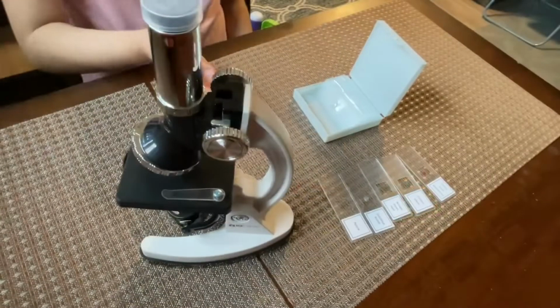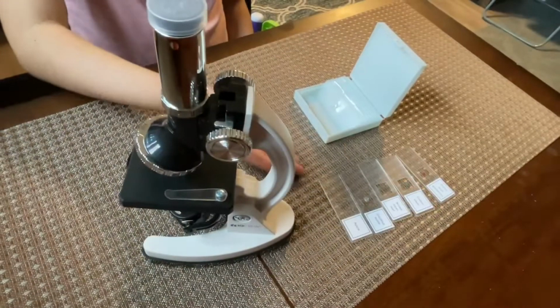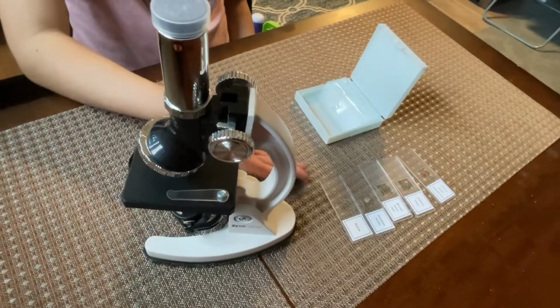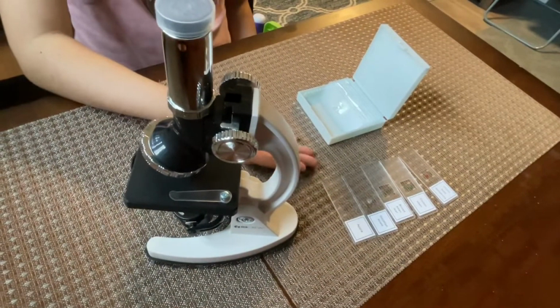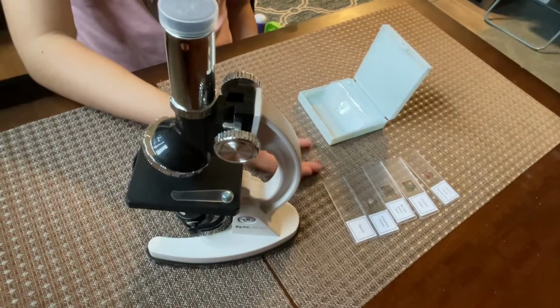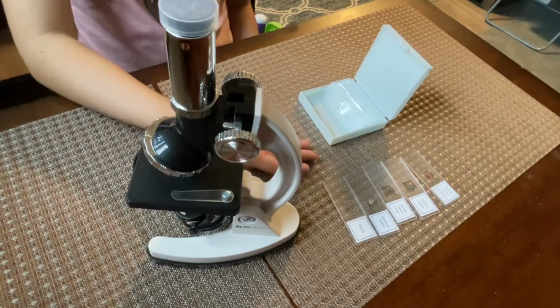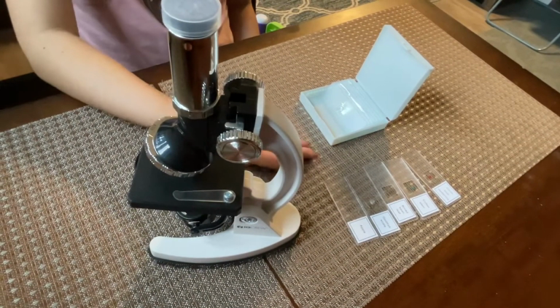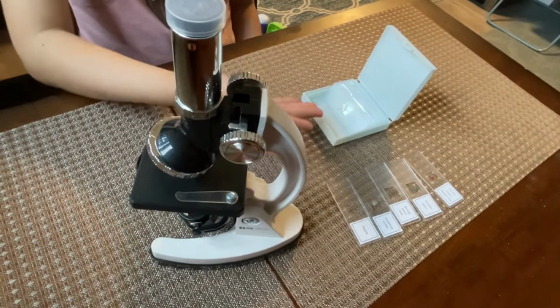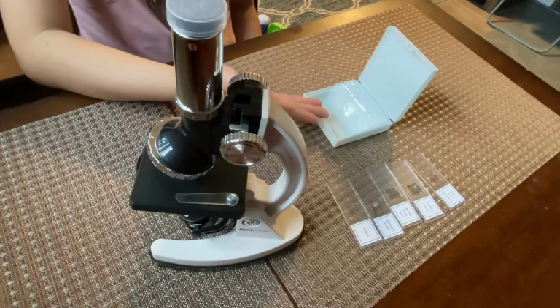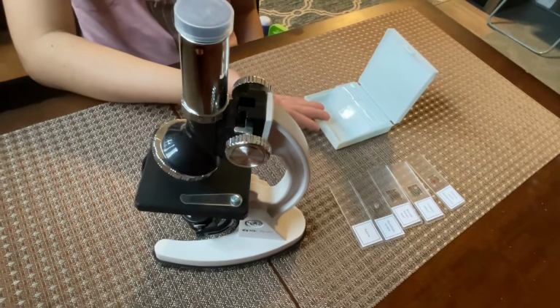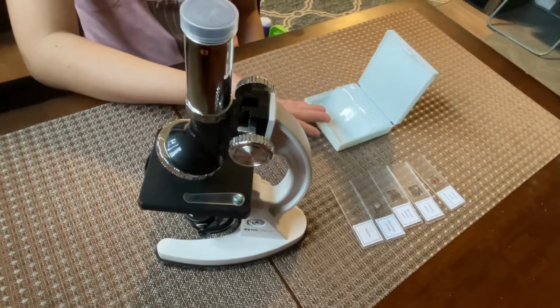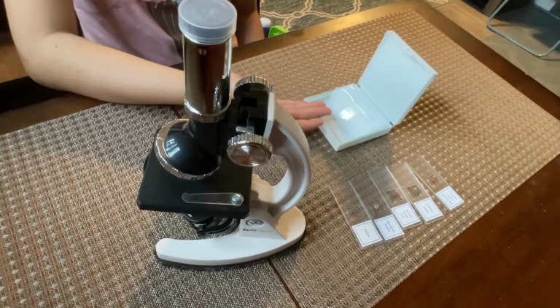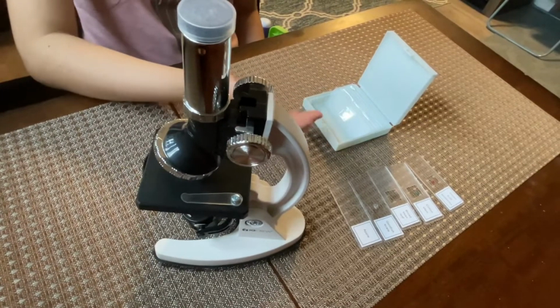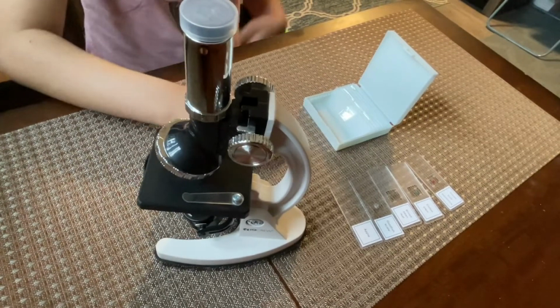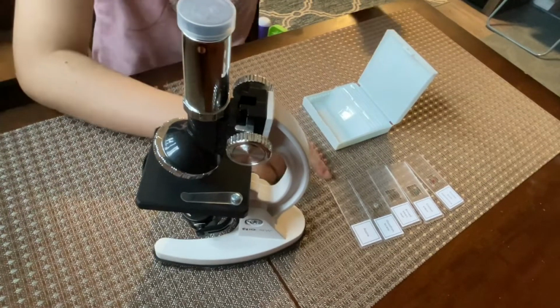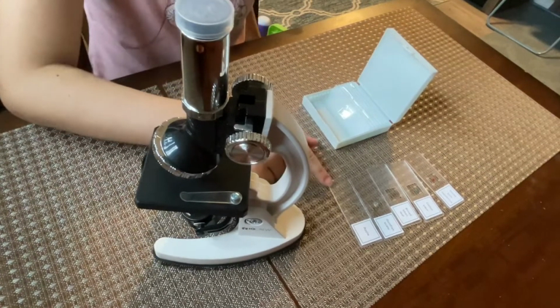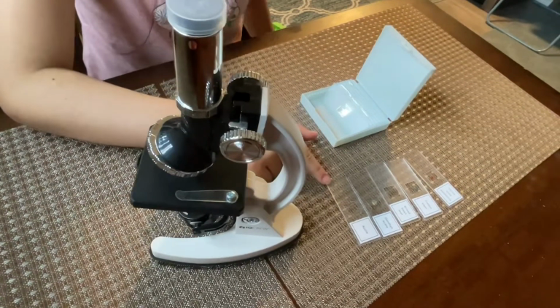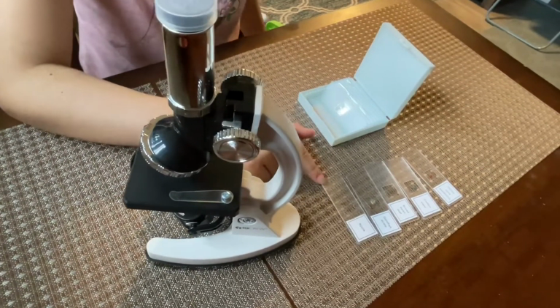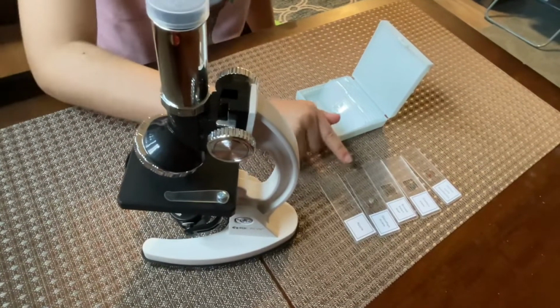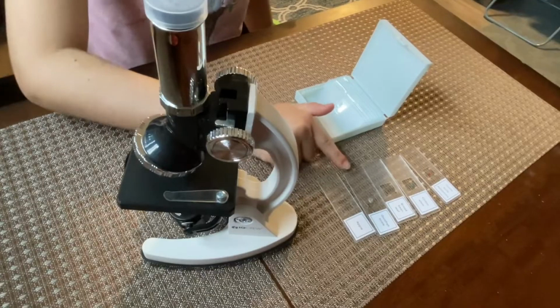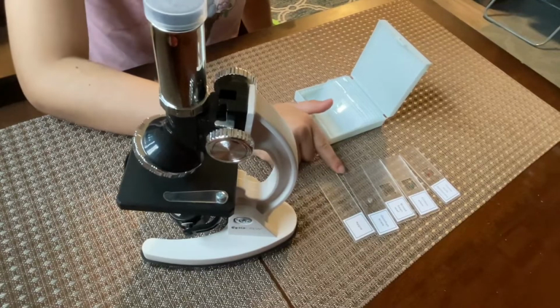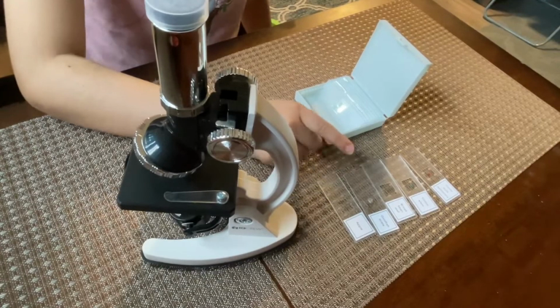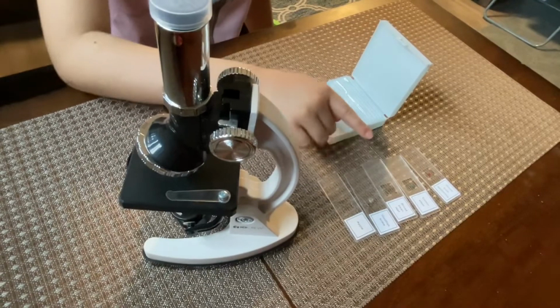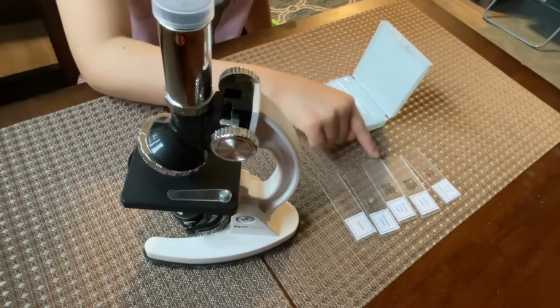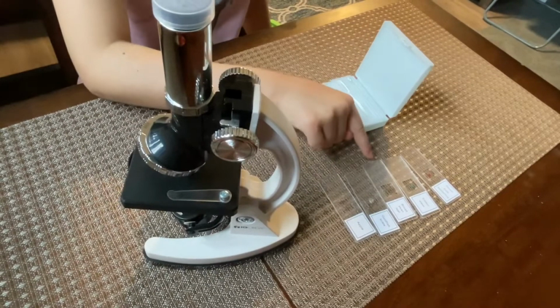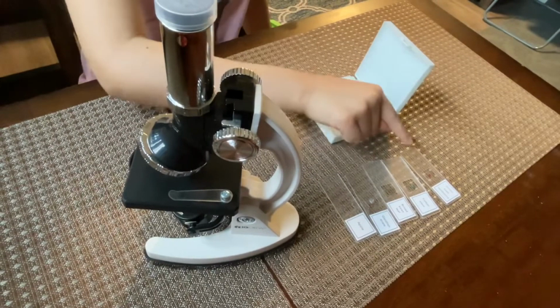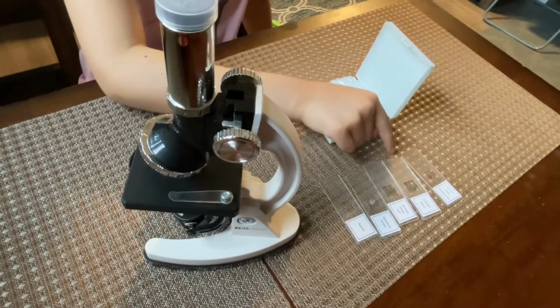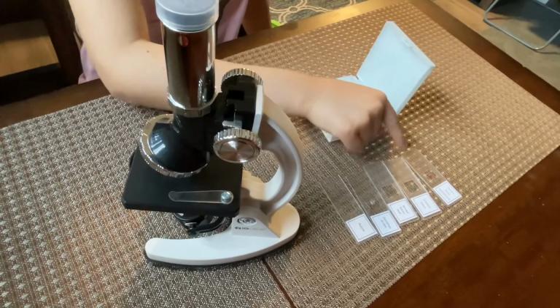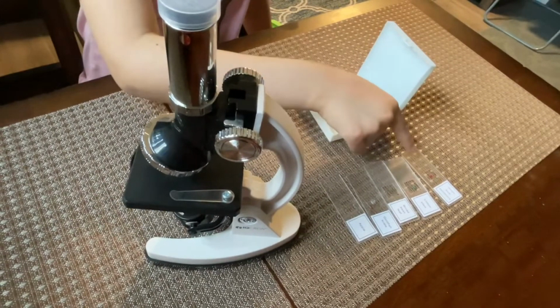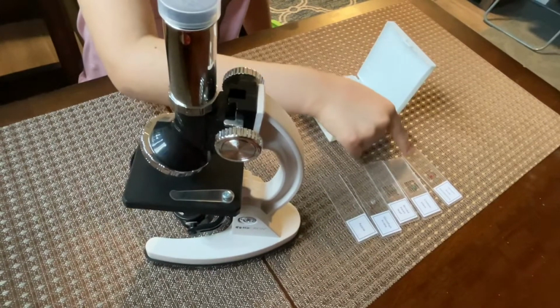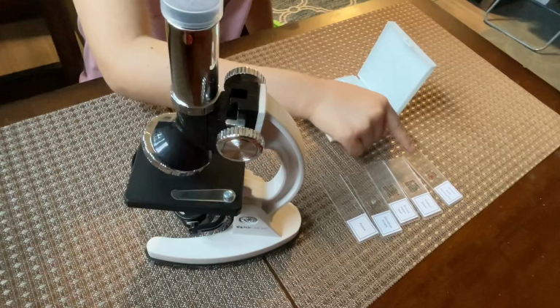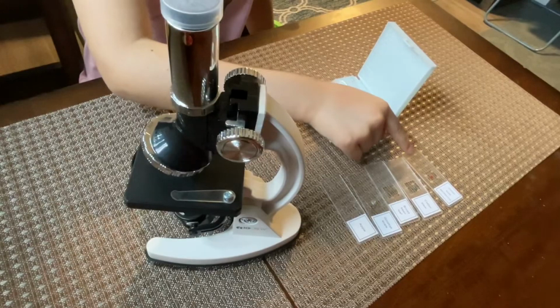I opened the five prepared slides and kept the seven ones in here. So this is the apple, goldfish scale, broad bean leaf, cotton stem, and onion skin.